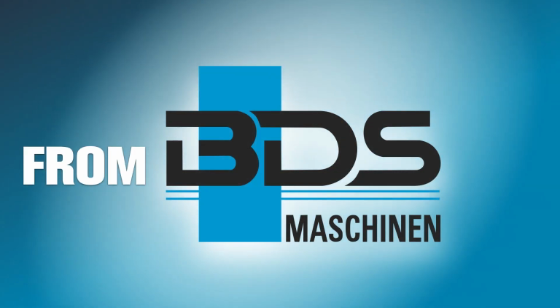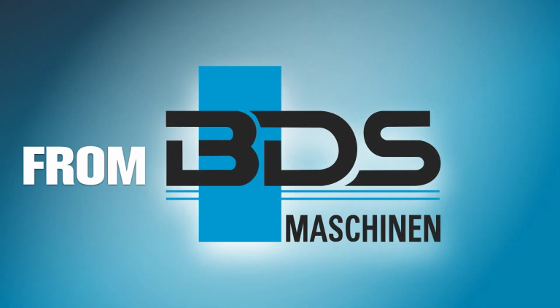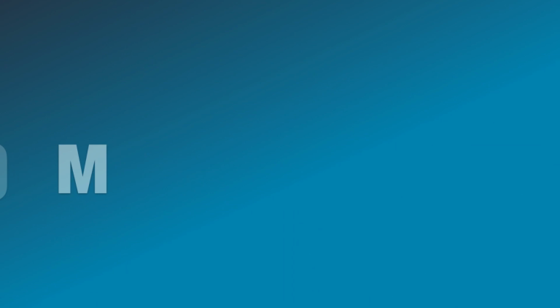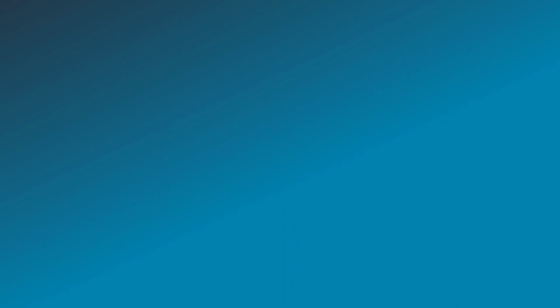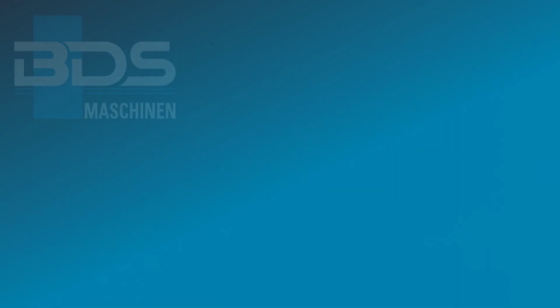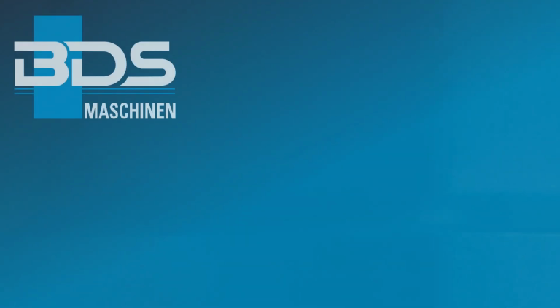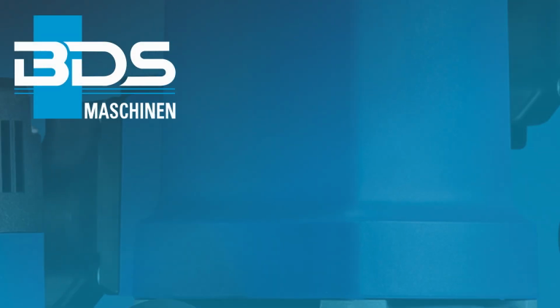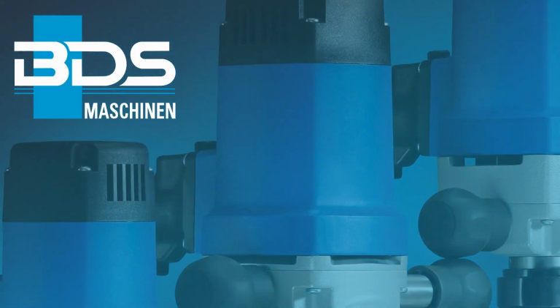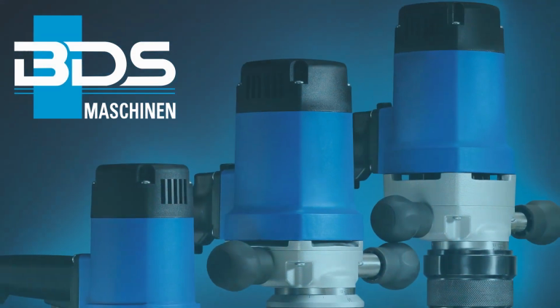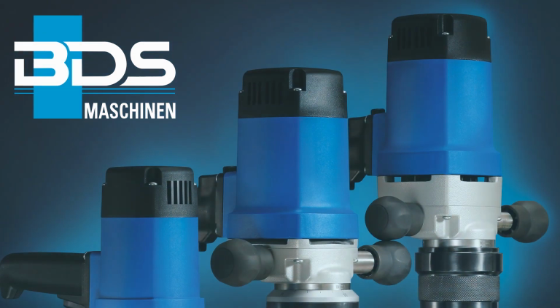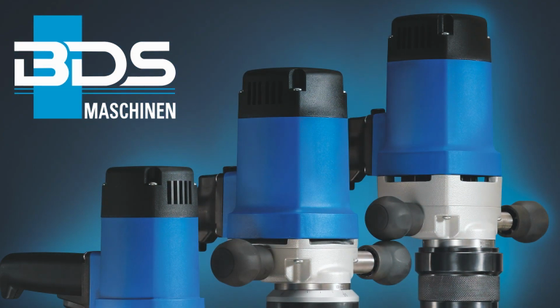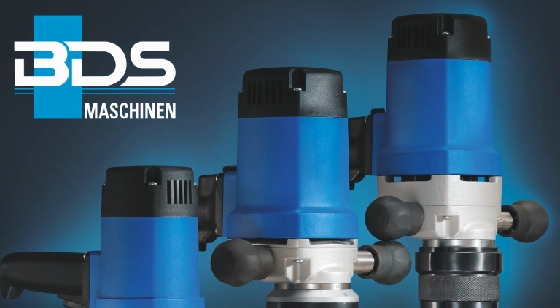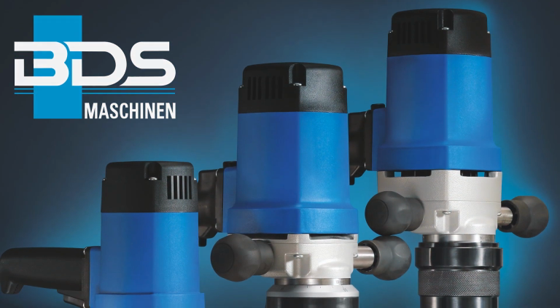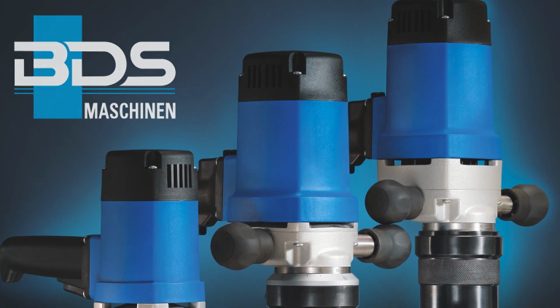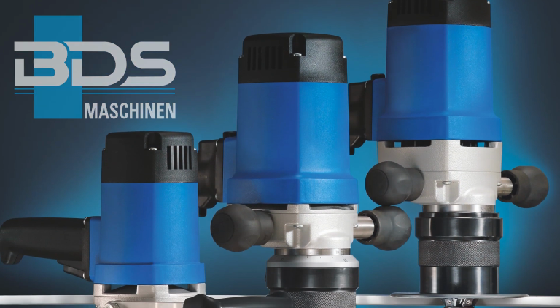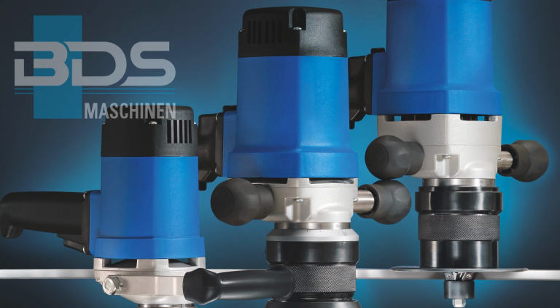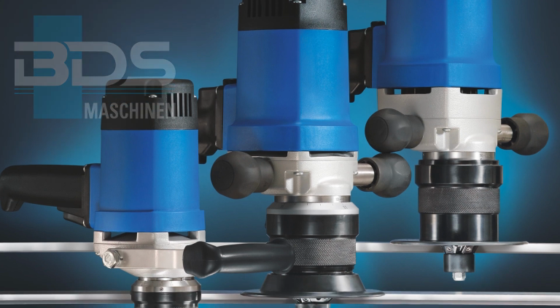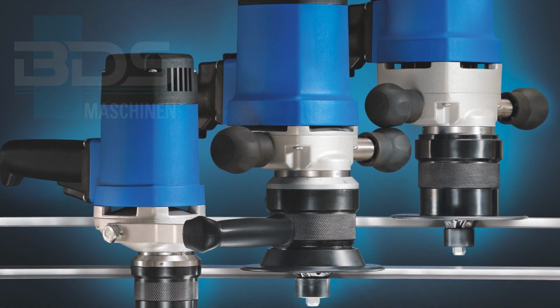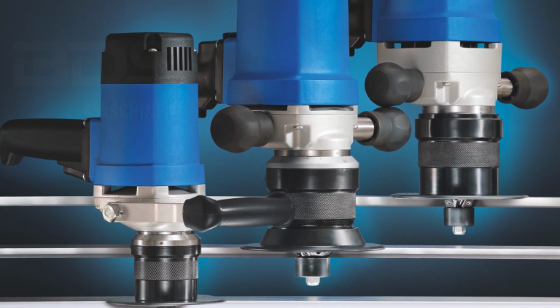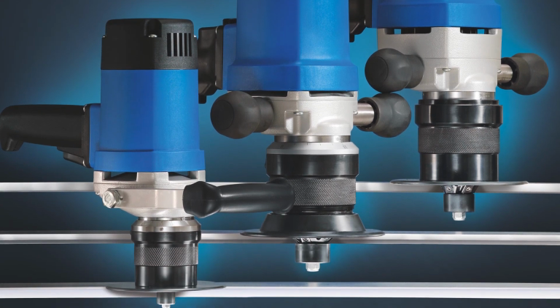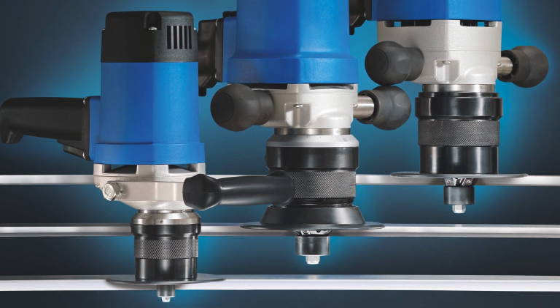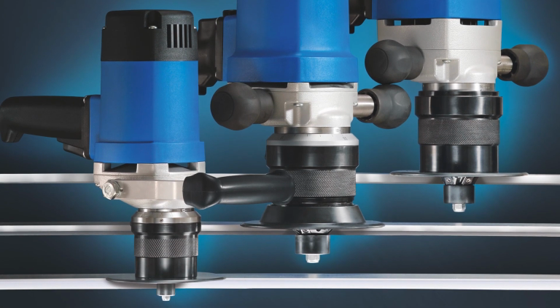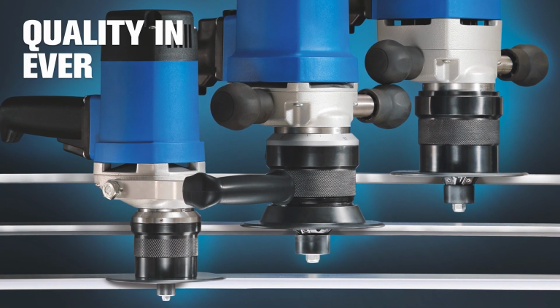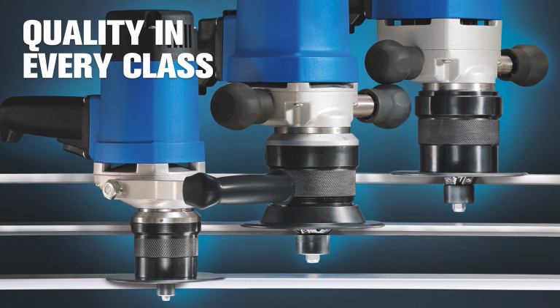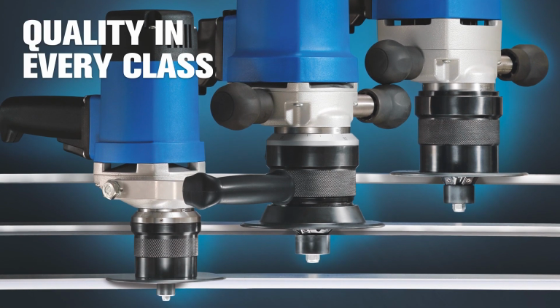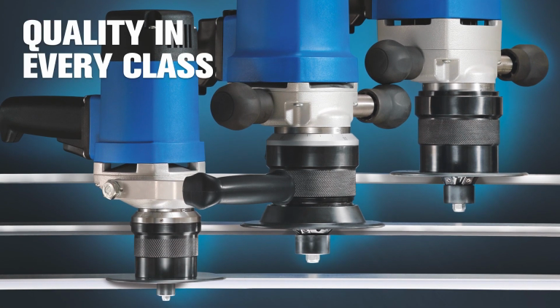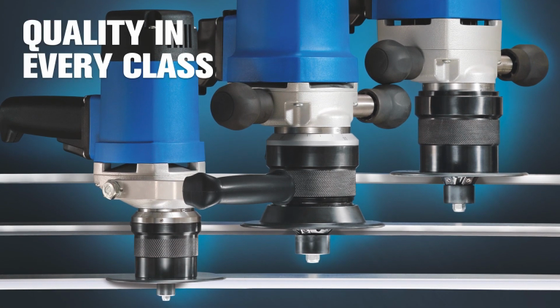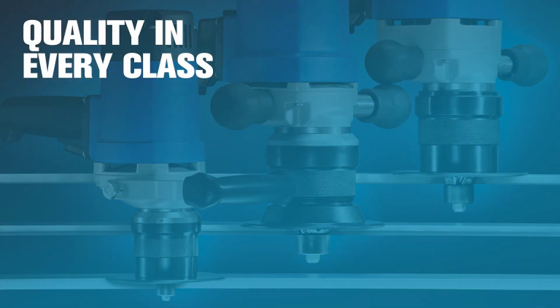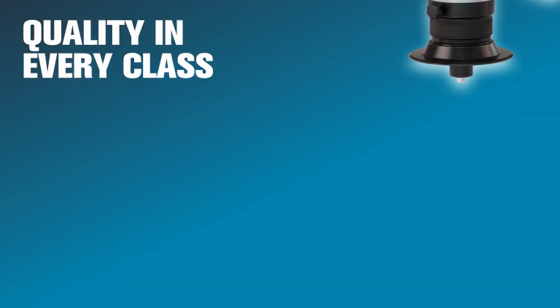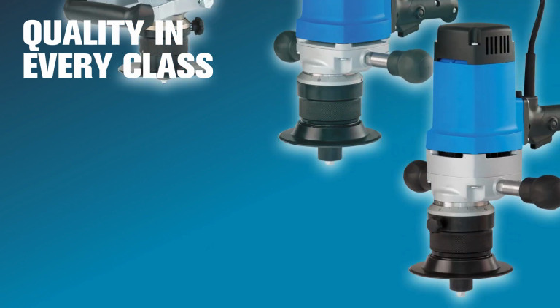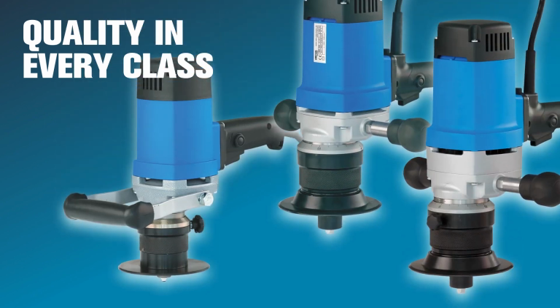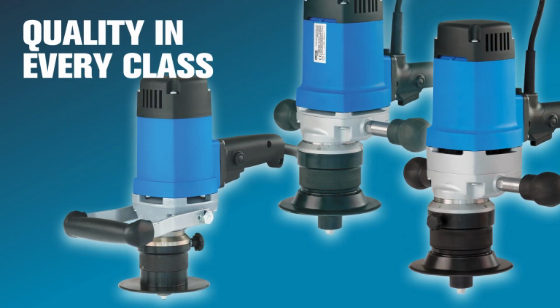The new BDS series of beveling machines are tailor-made to meet the requirements of every operator. With the current edition of four new chamfering and deburring machines, the EKF series now consists of three performance categories.